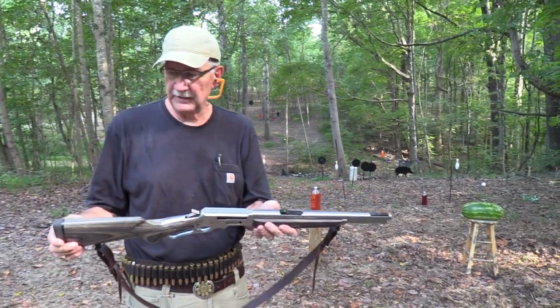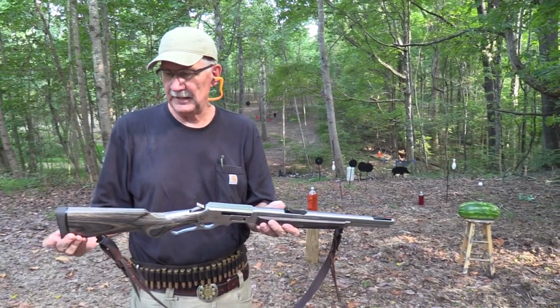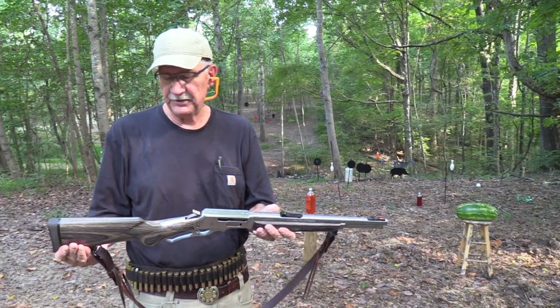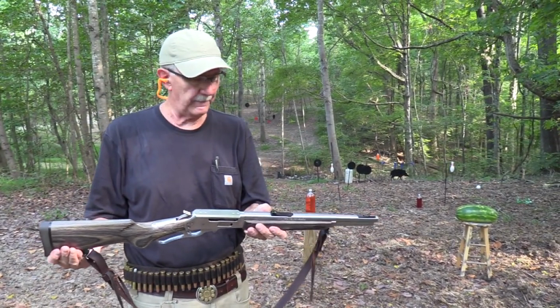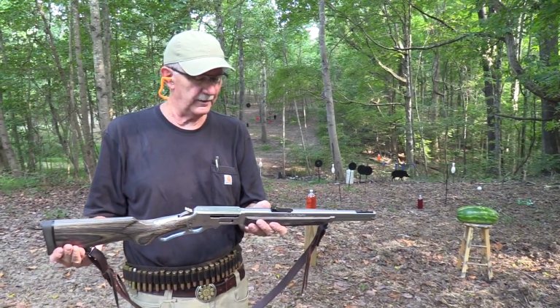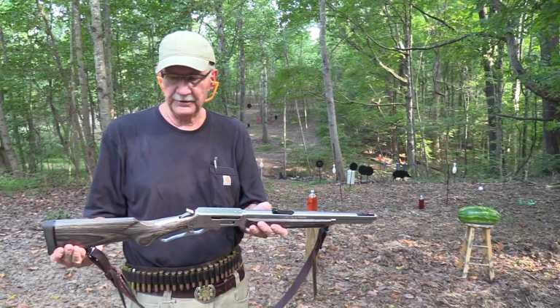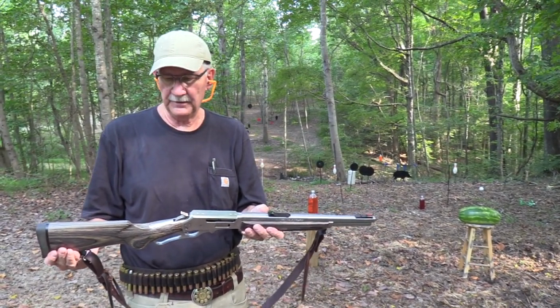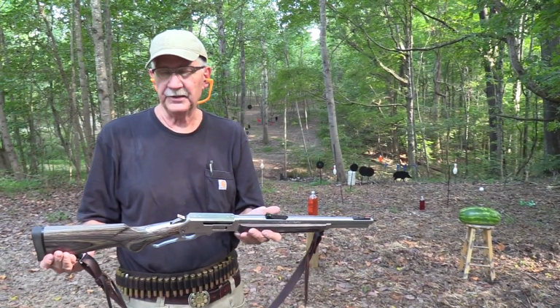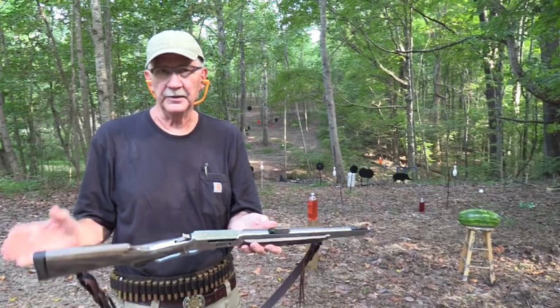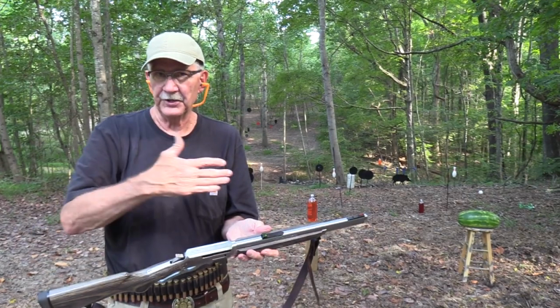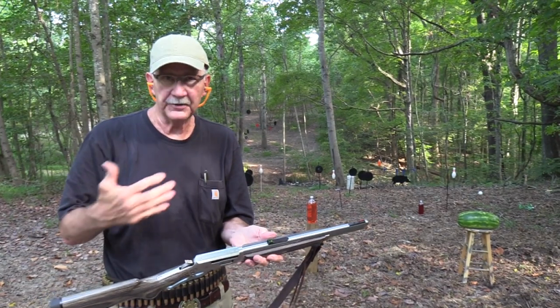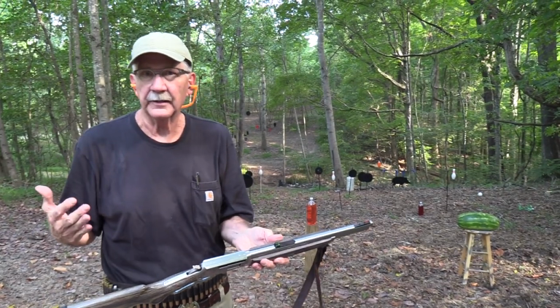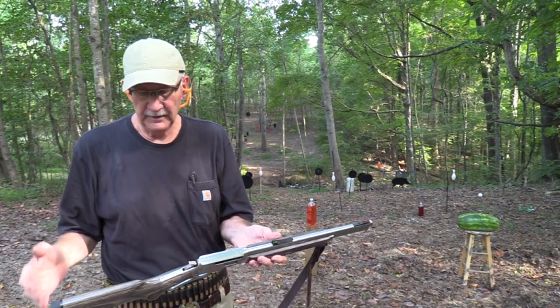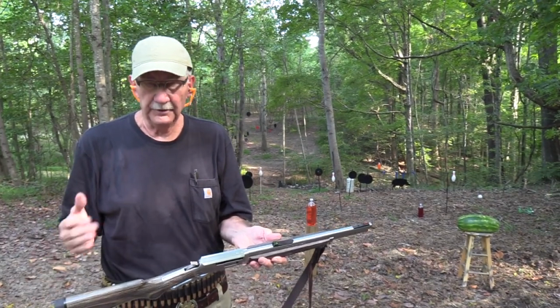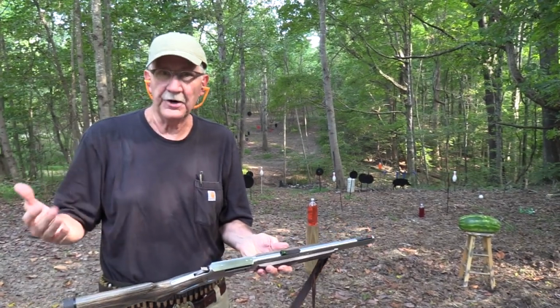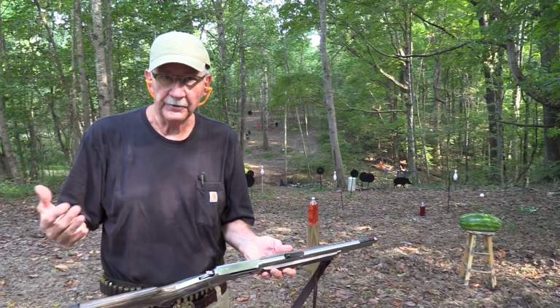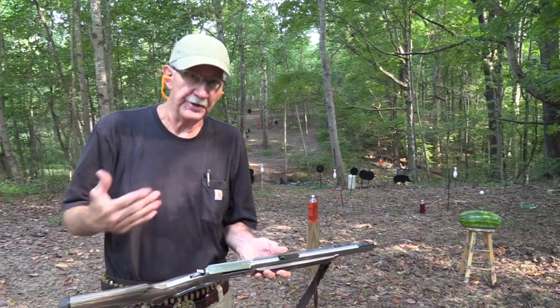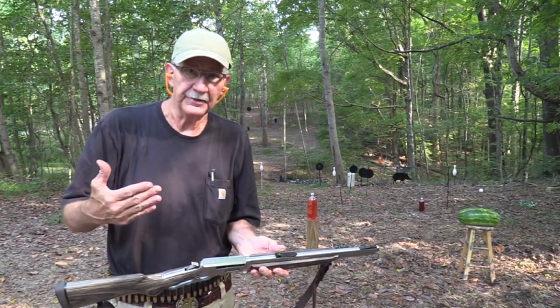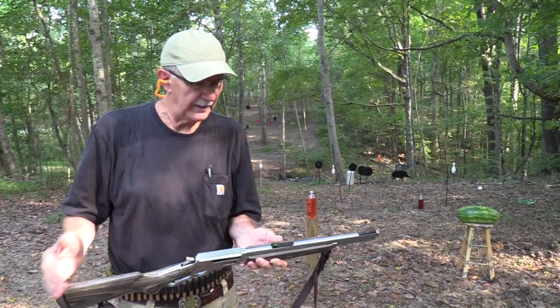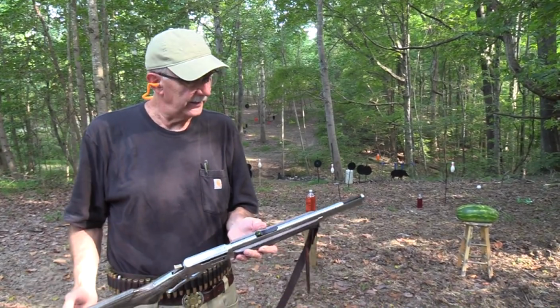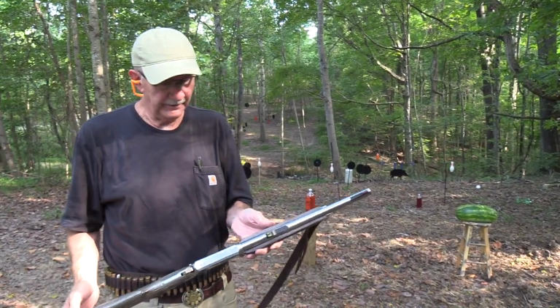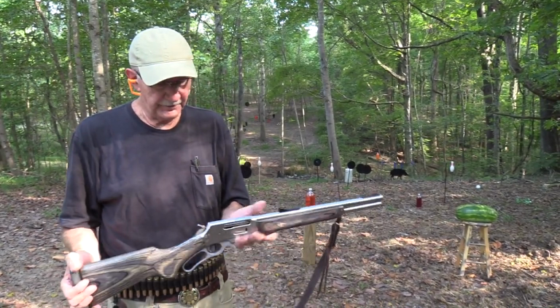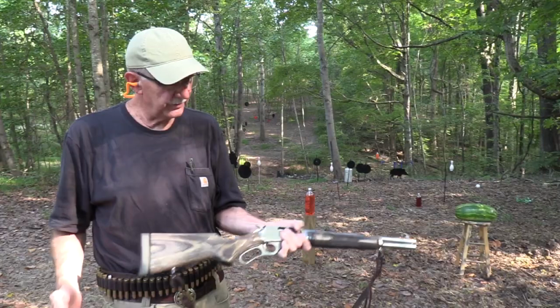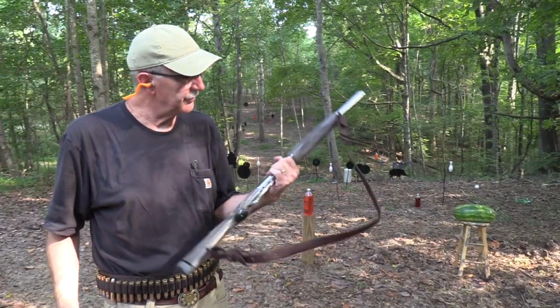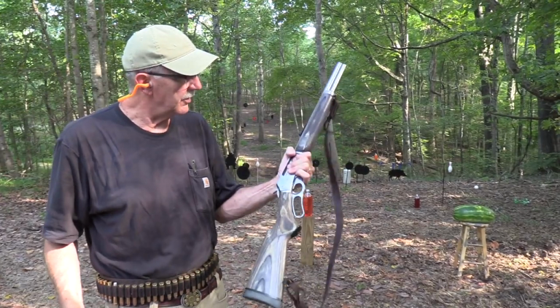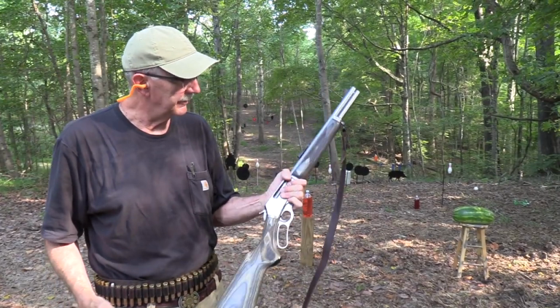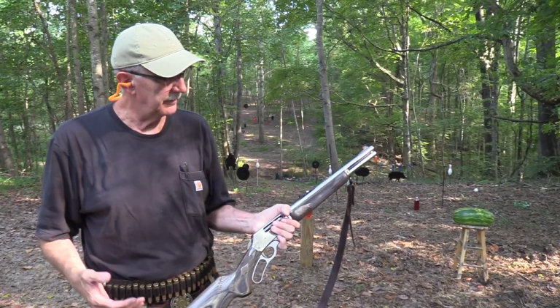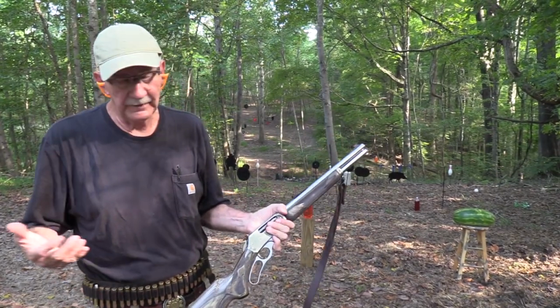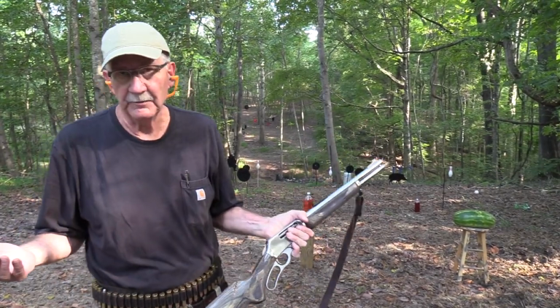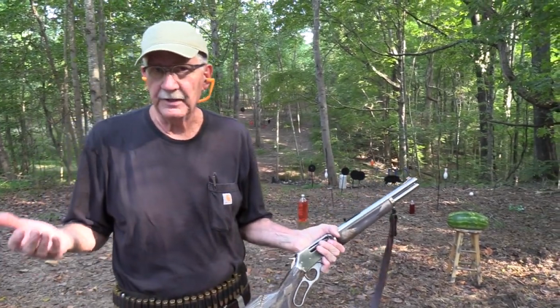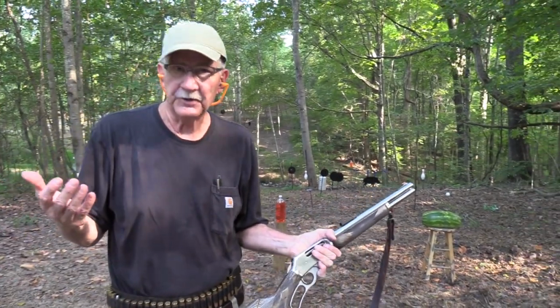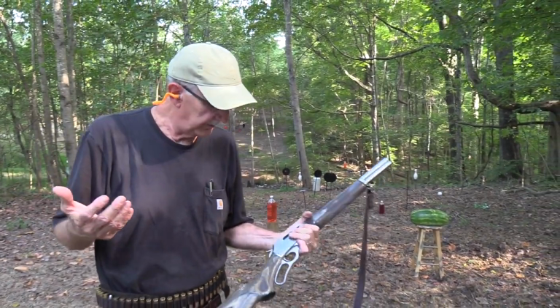I forget what it is - I measured it. I think it's under 36 inches, under a yard. And it's just so small. As I've said before, I need a holster for it, right?